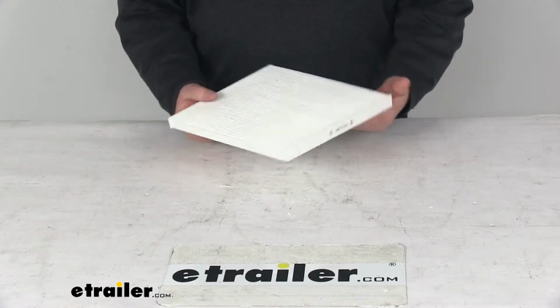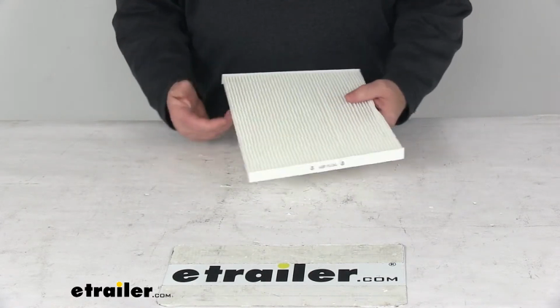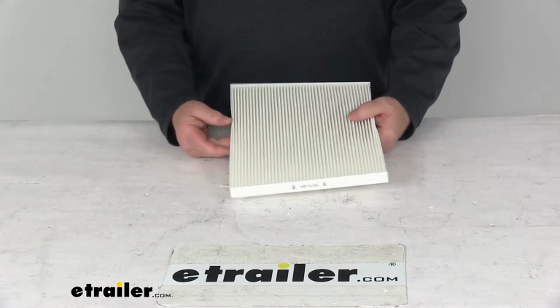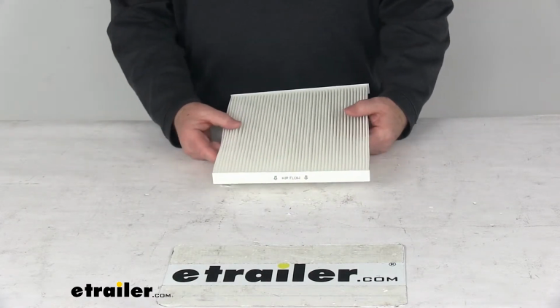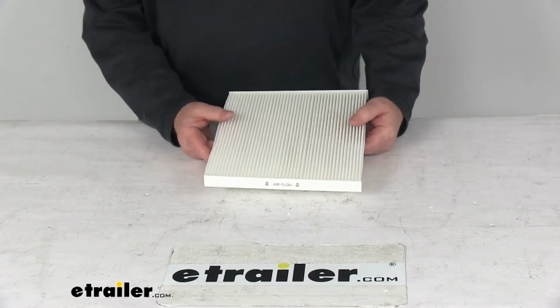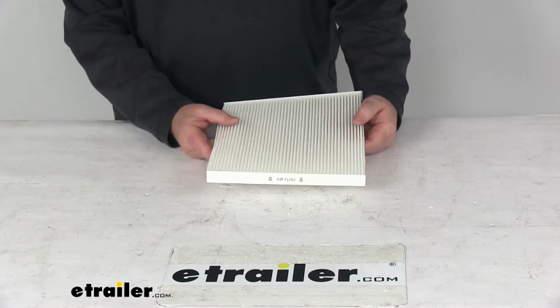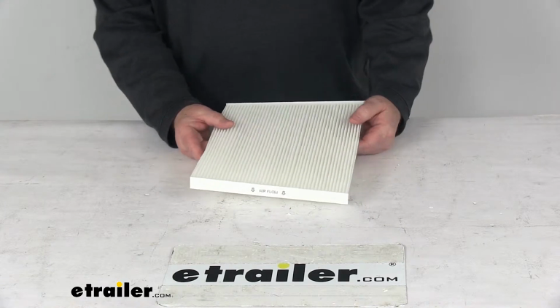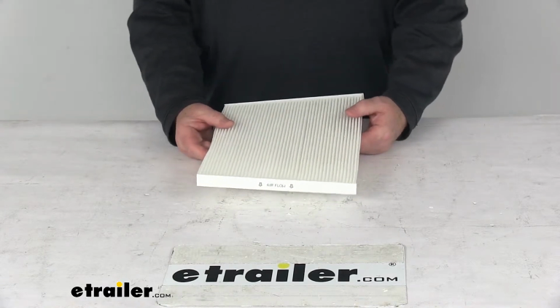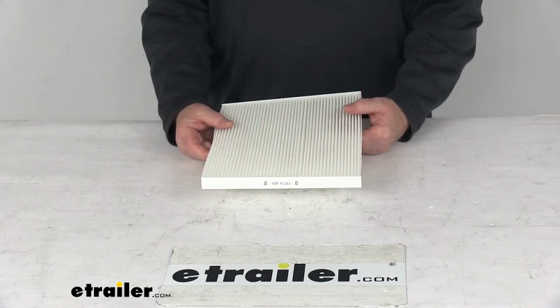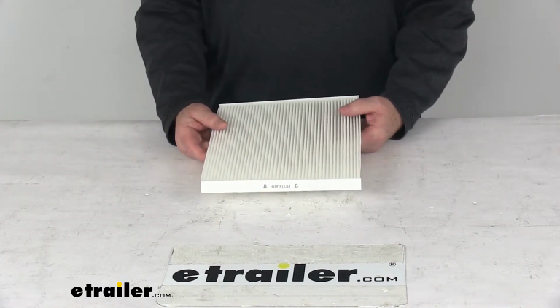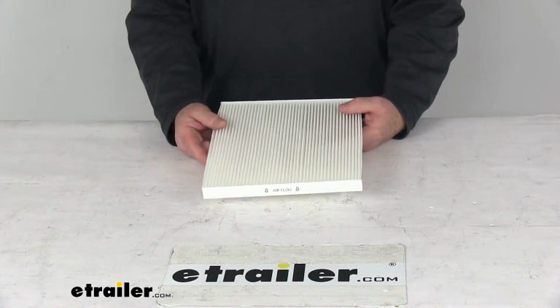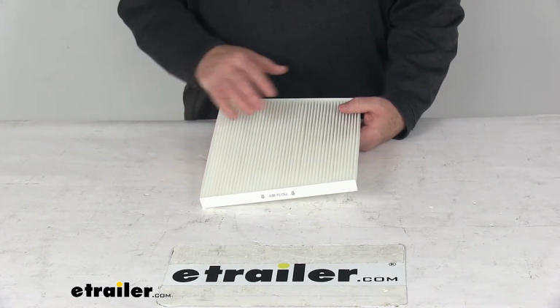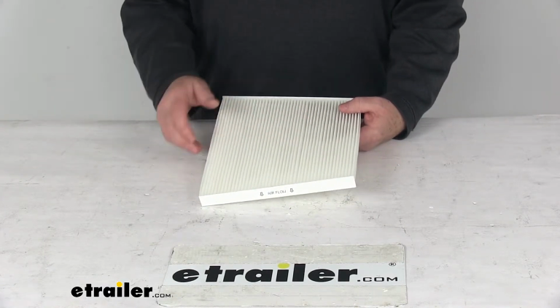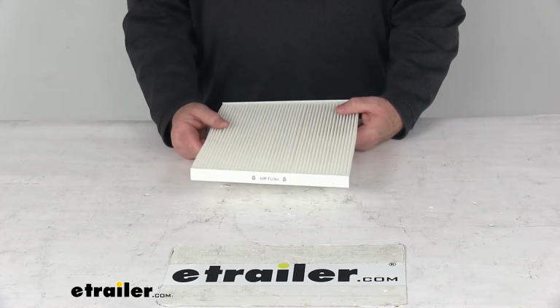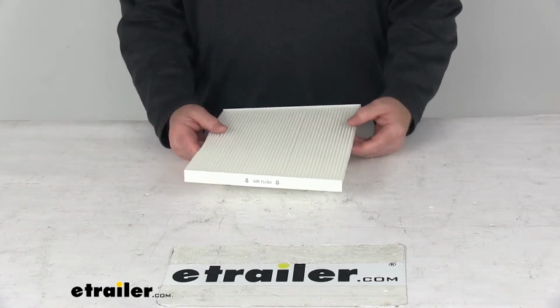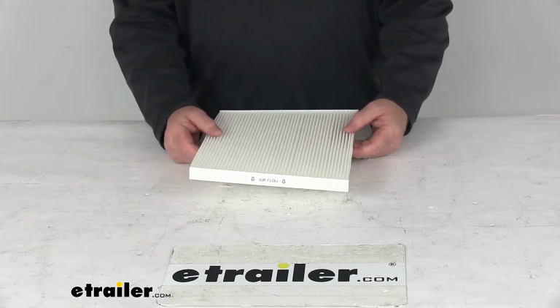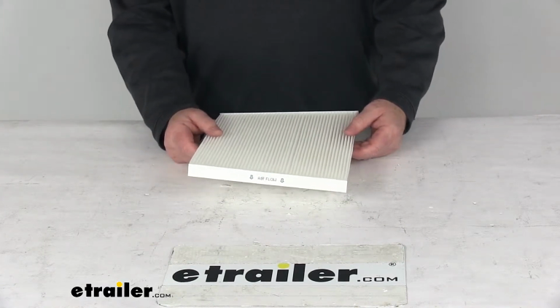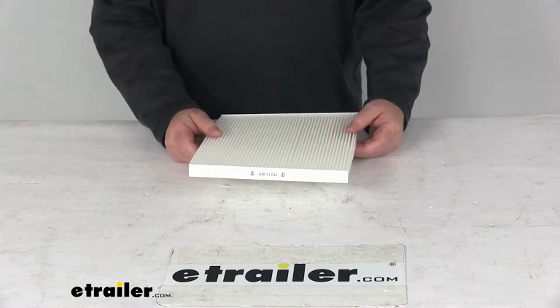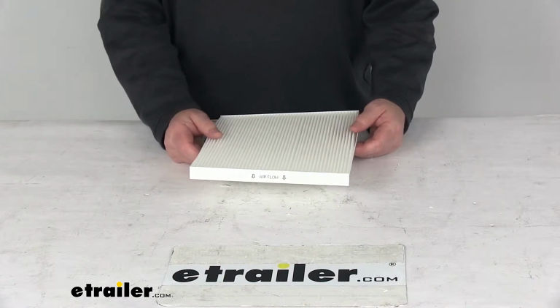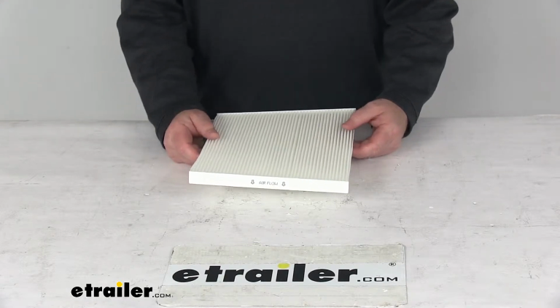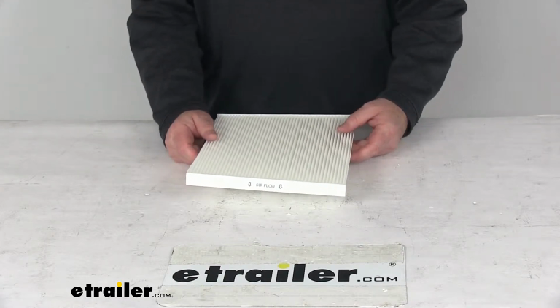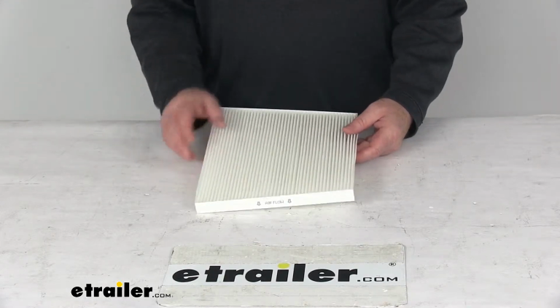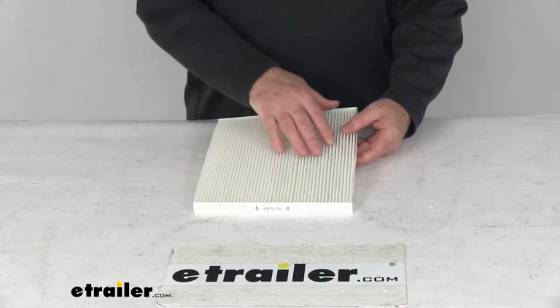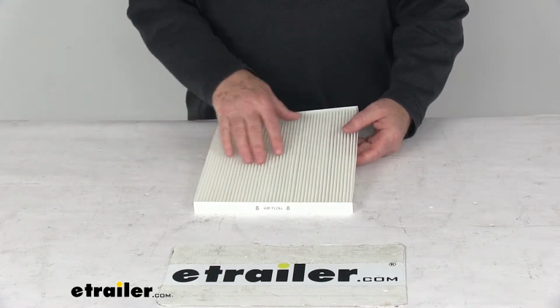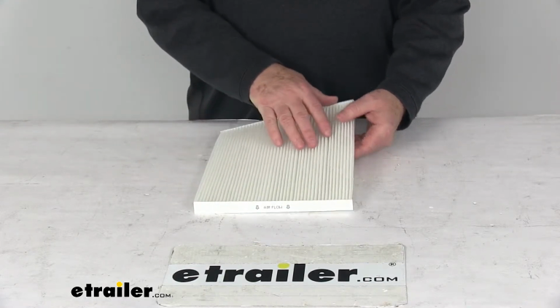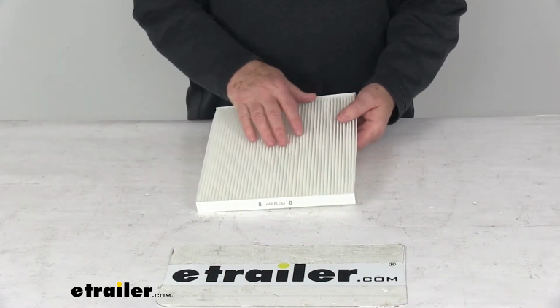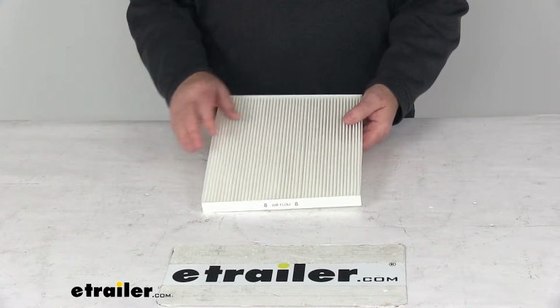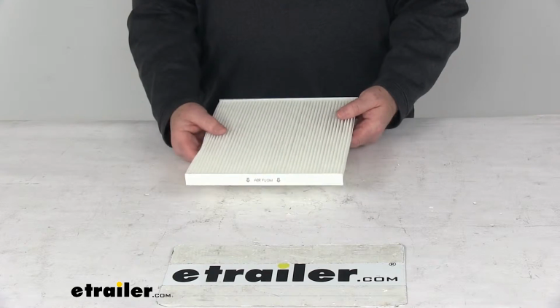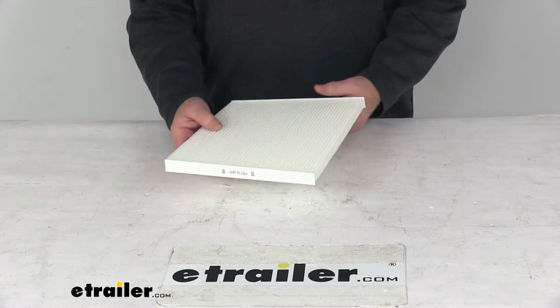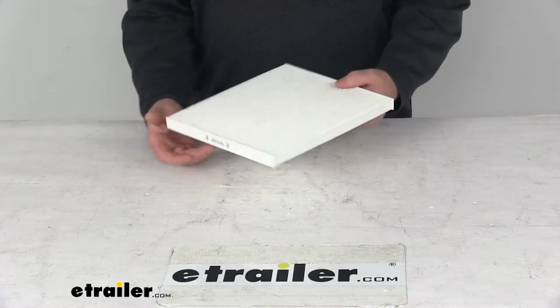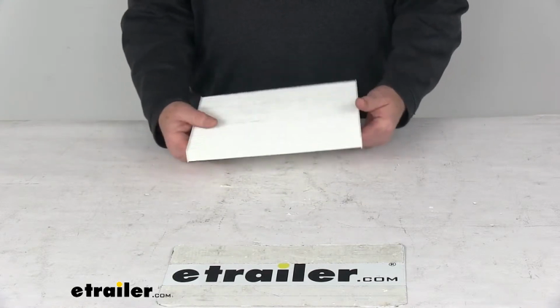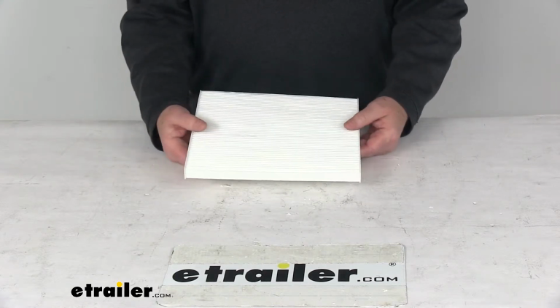This is a custom fit cabin air filter that replaces your vehicle's existing filter to help improve air quality. It creates a healthier environment in your cabin by providing cleaner air during heating and air conditioning use. This filter uses a white media particulate which will filter out over 90% of outside pollutants.